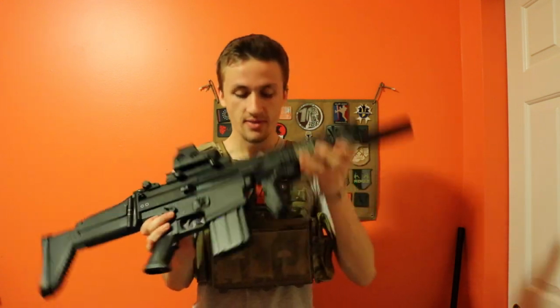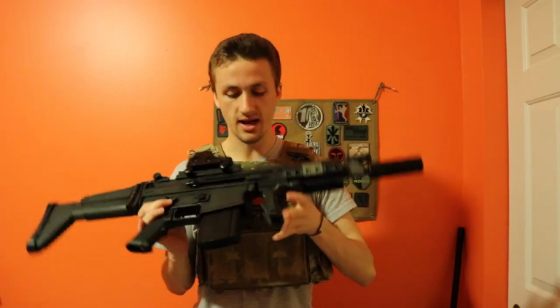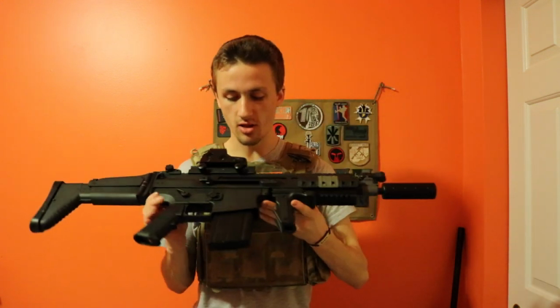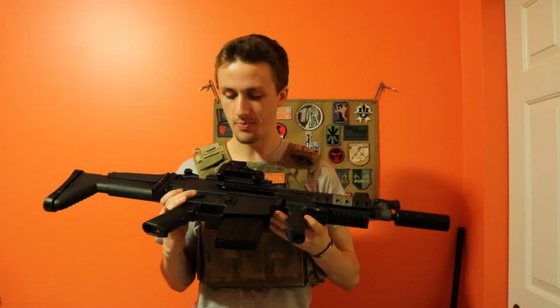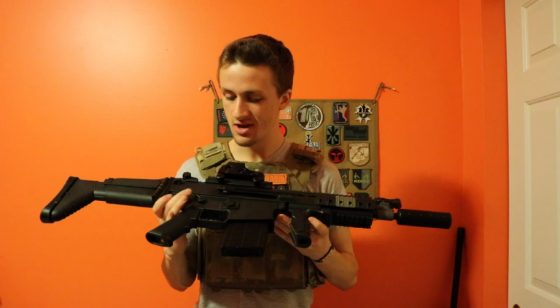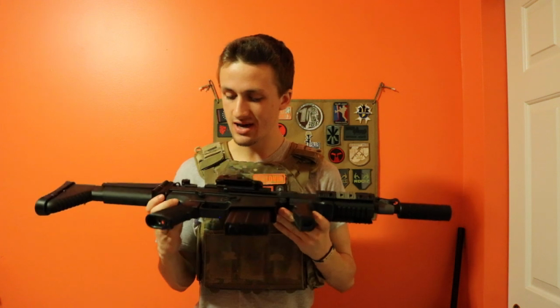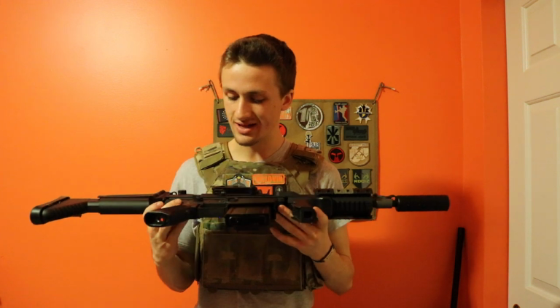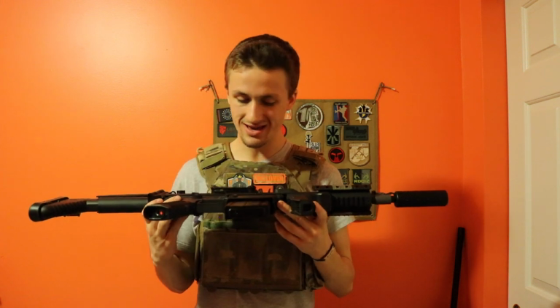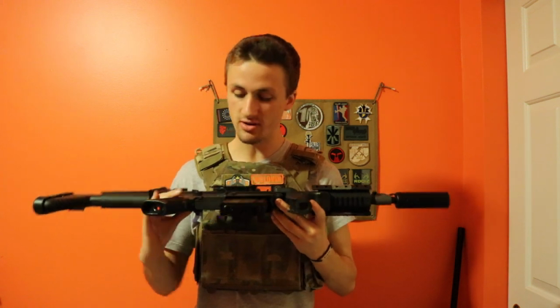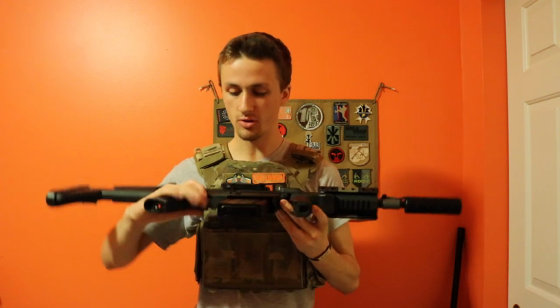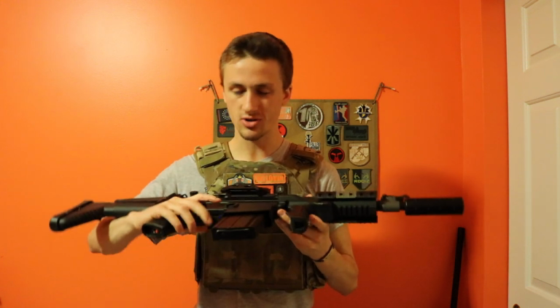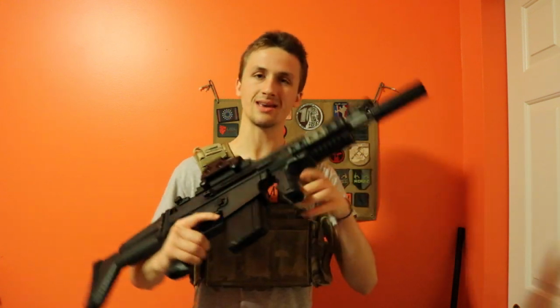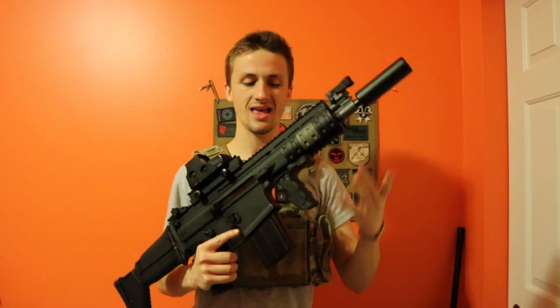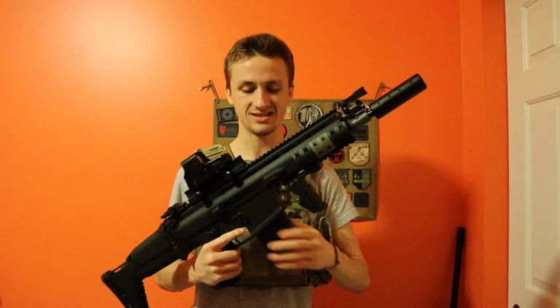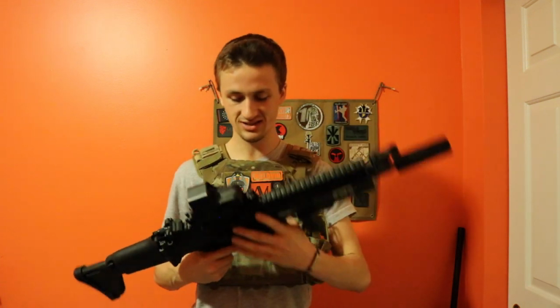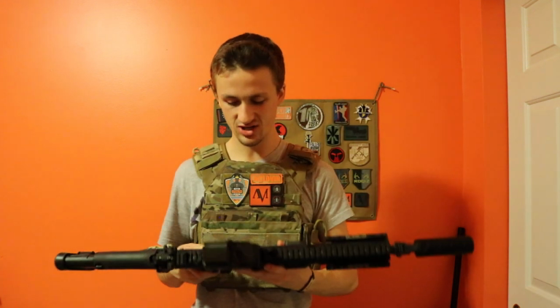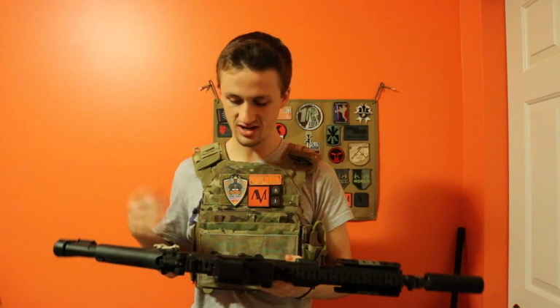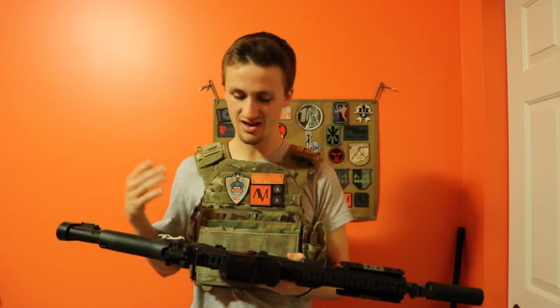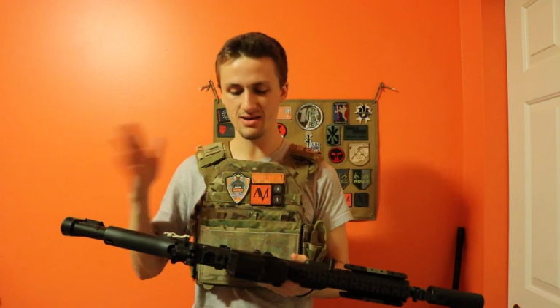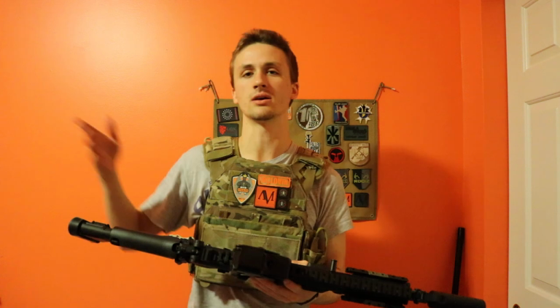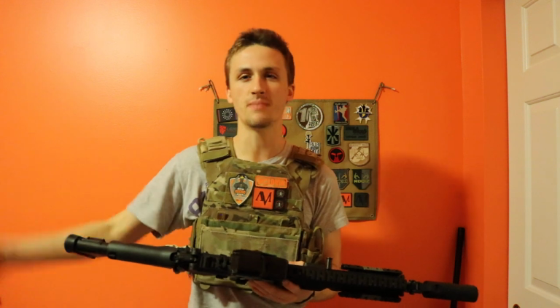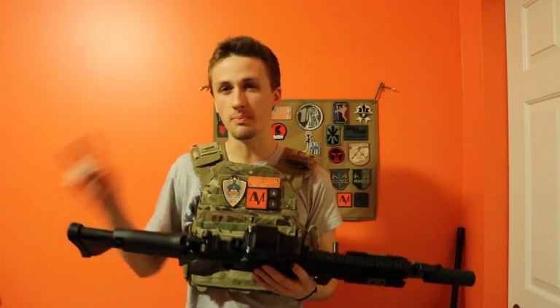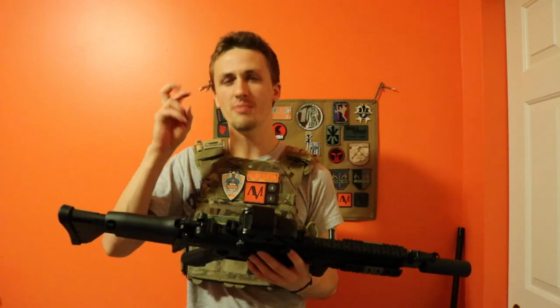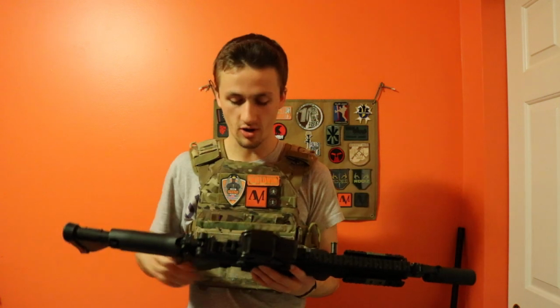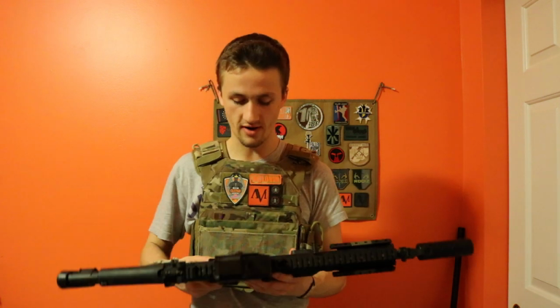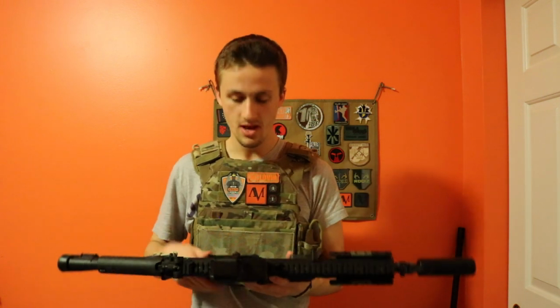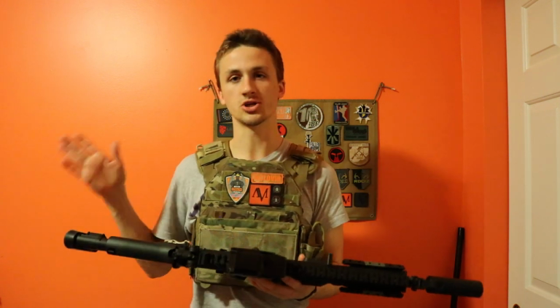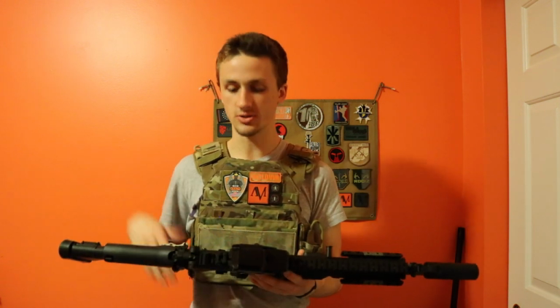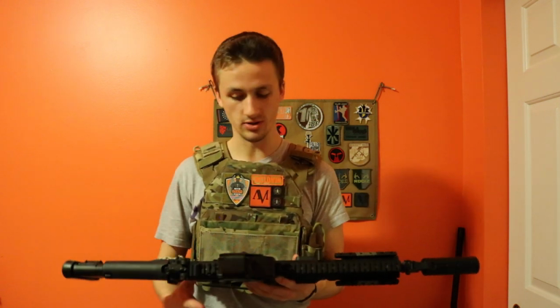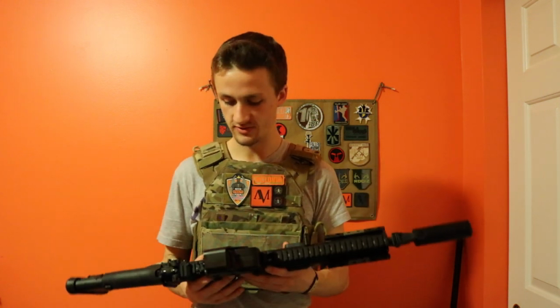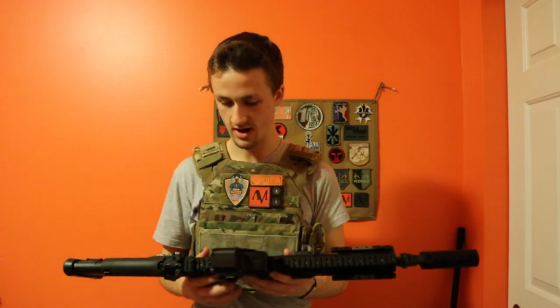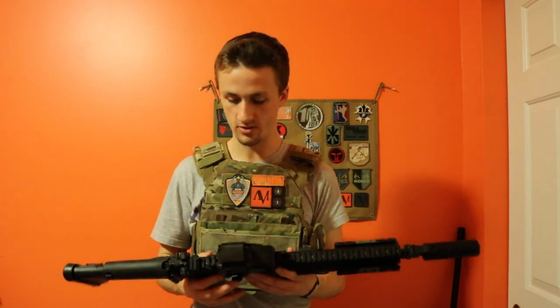With the polymer lower, you might be like "eh, I want a full metal gun or whatever," but I assure you this polymer lower is very high quality.